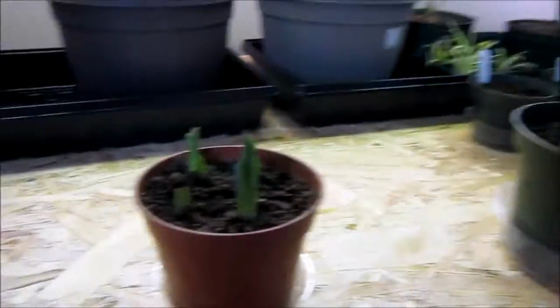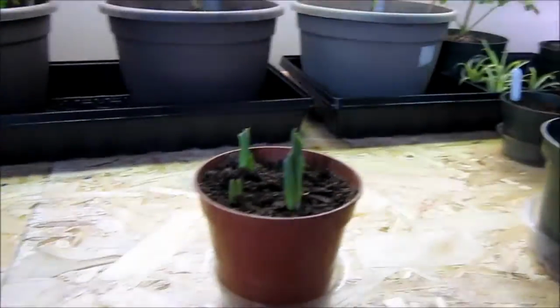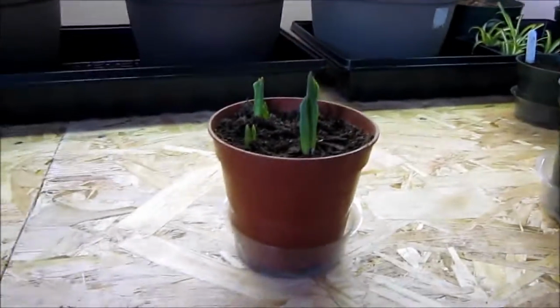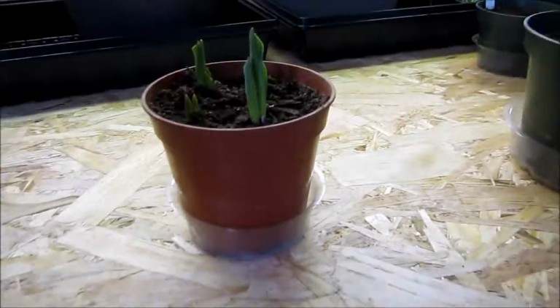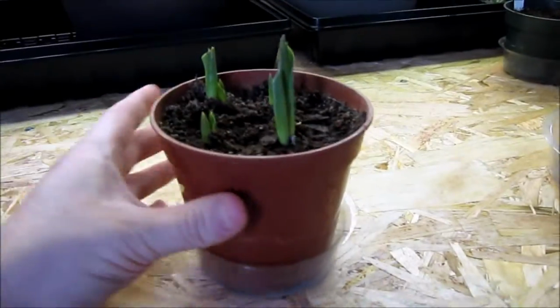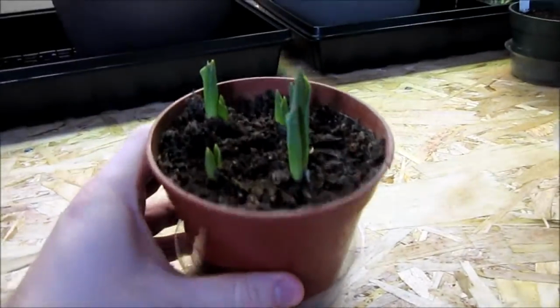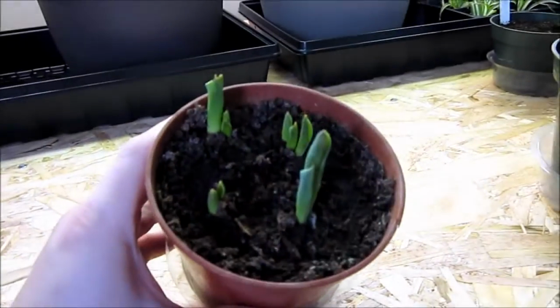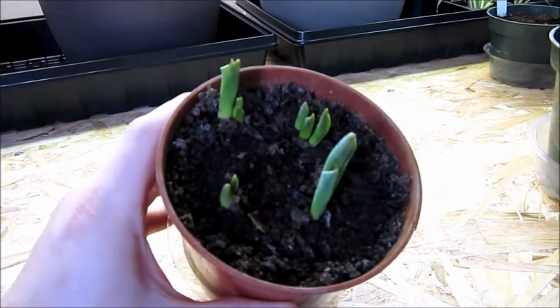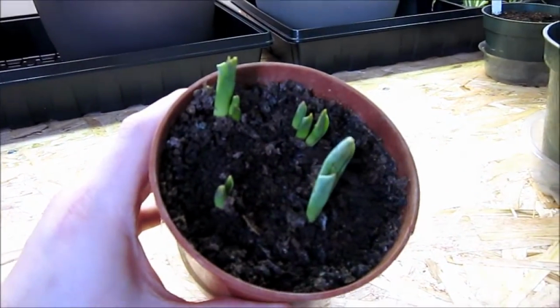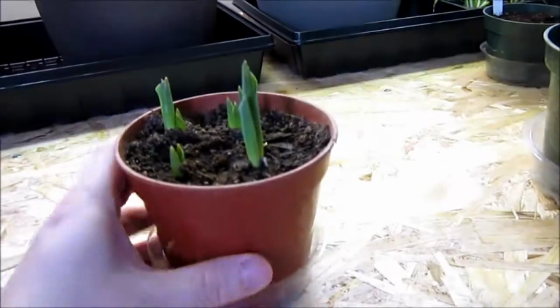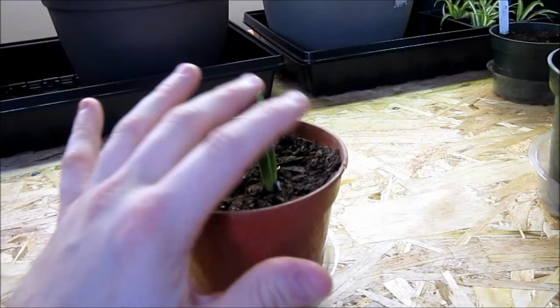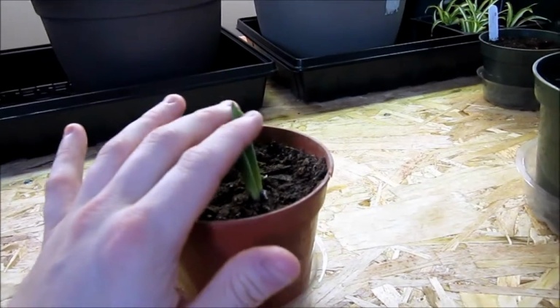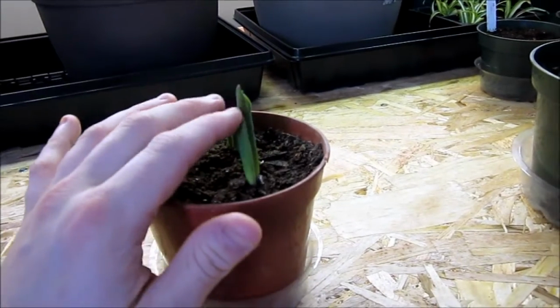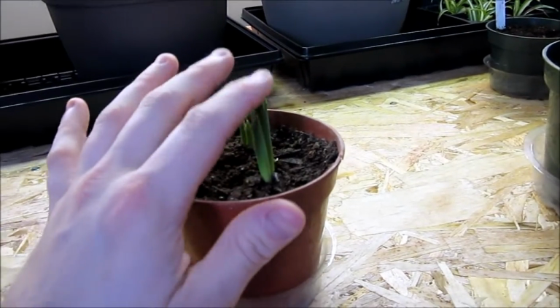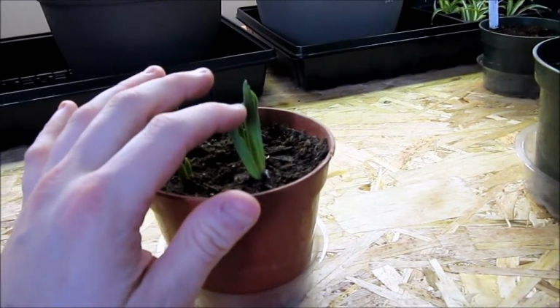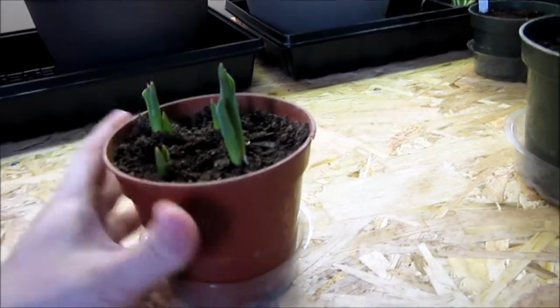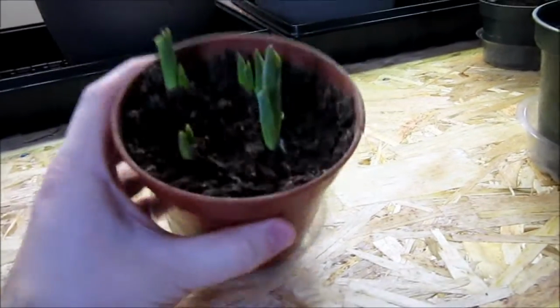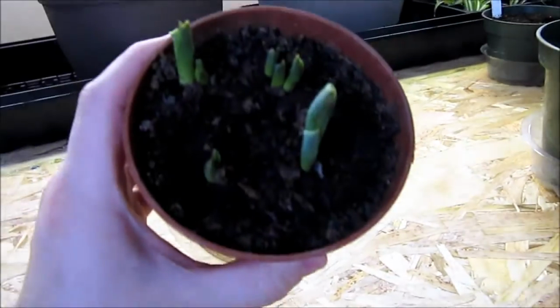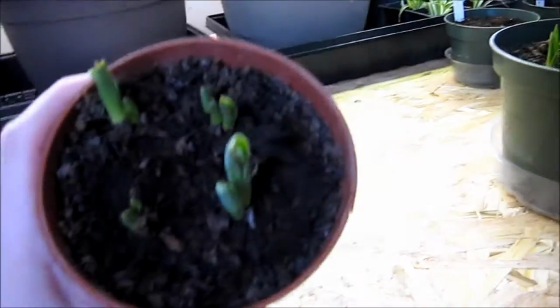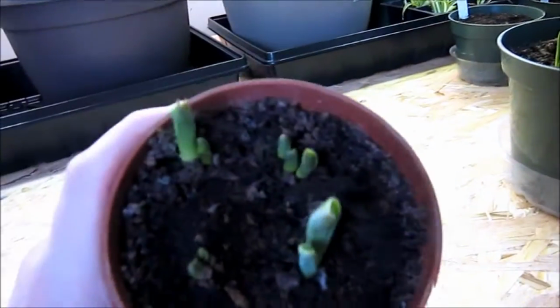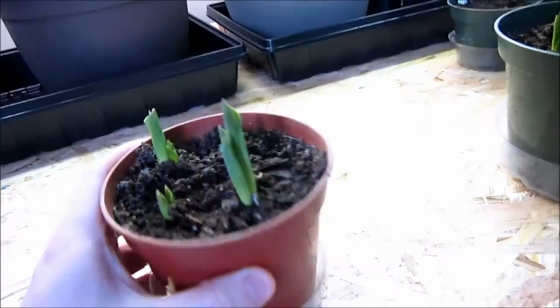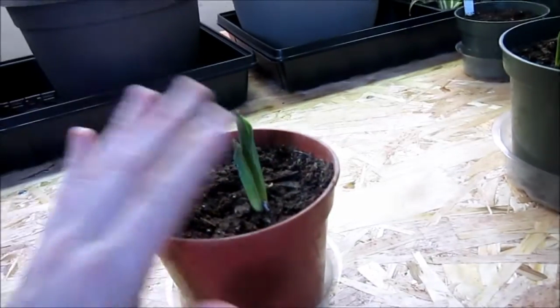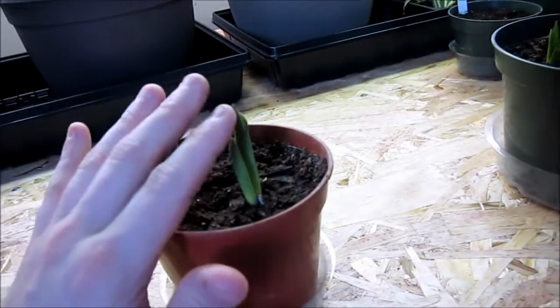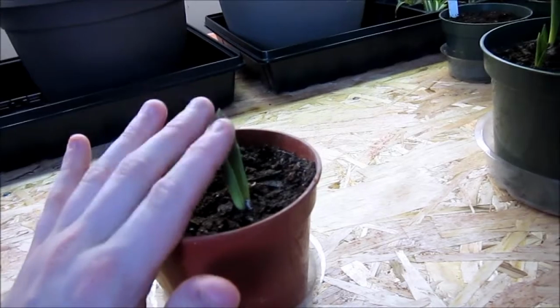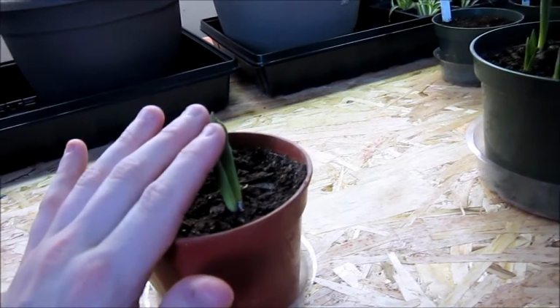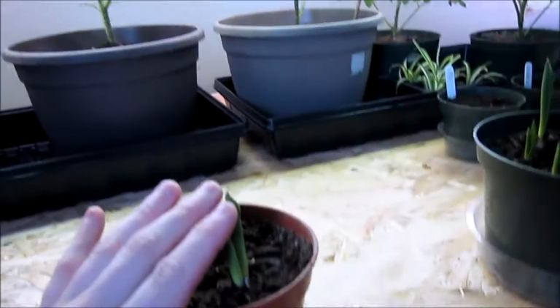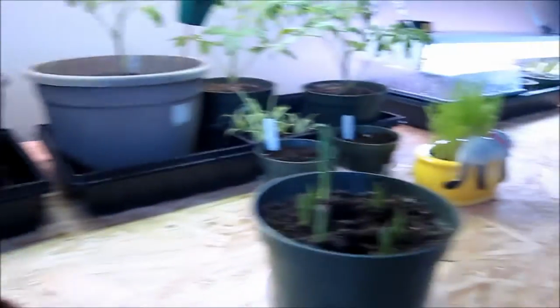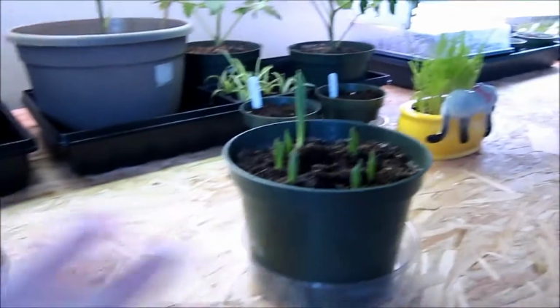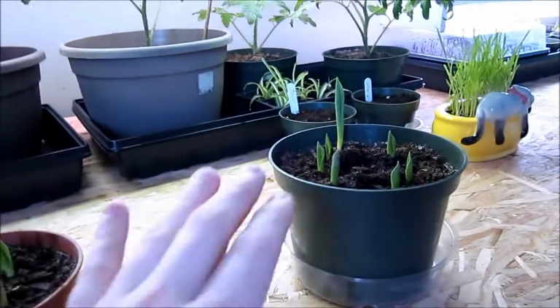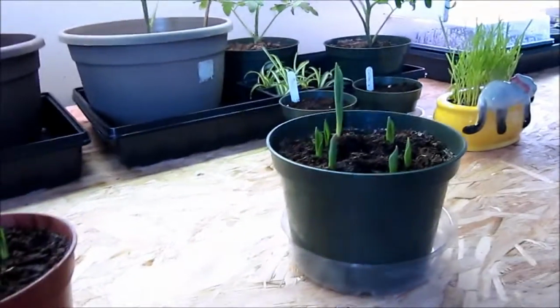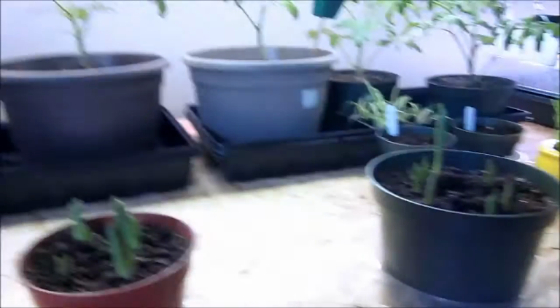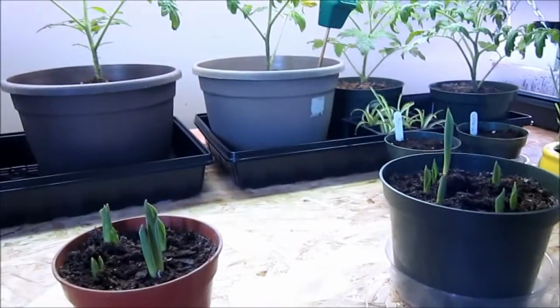I think that would be really neat to have these. I mean, I know Easter is a few months away, but to have them for maybe Mother's Day or something. It's neat growing, so I will have some color in here before the end of the winter. Thanks for watching.